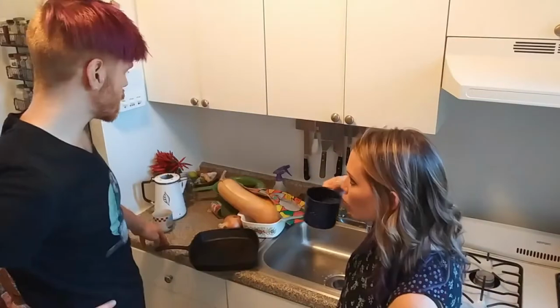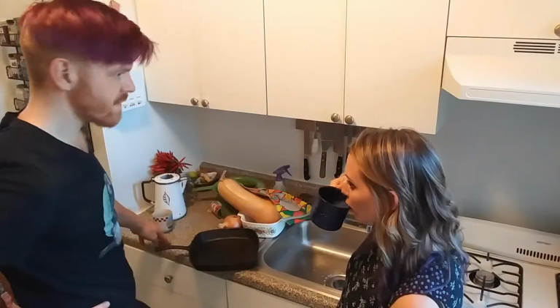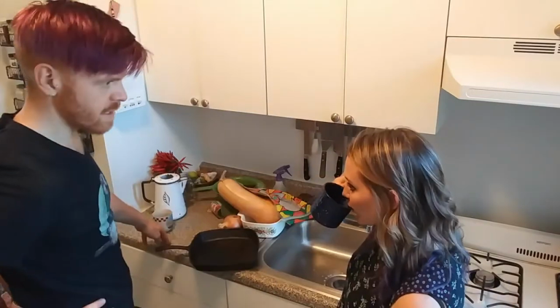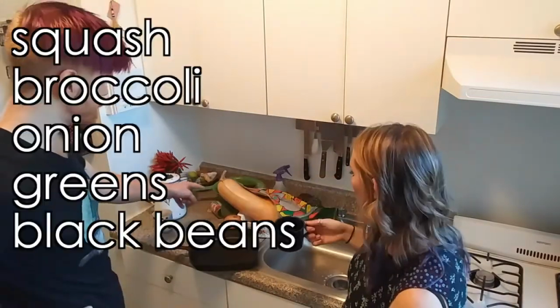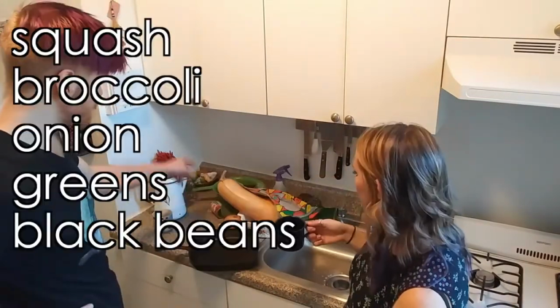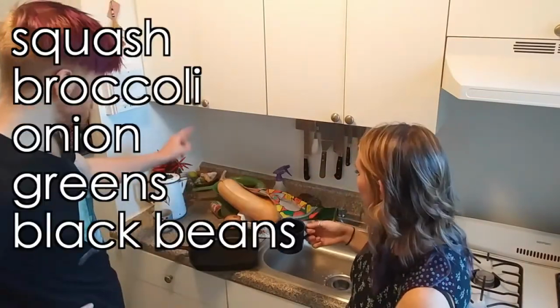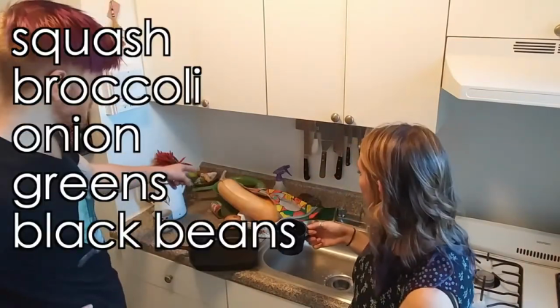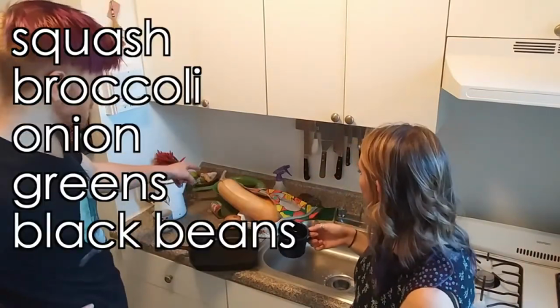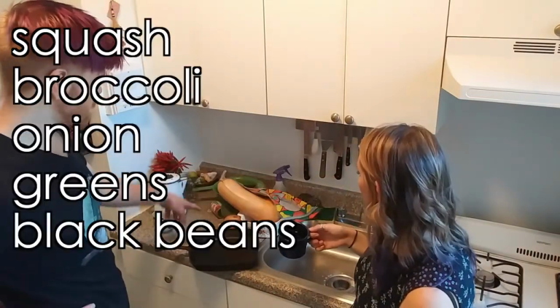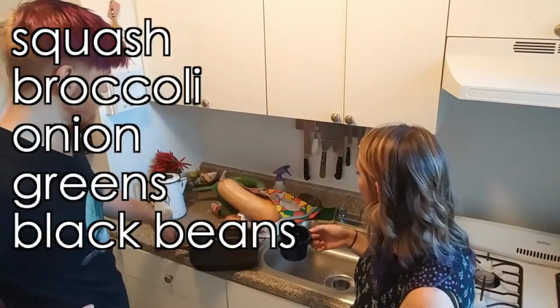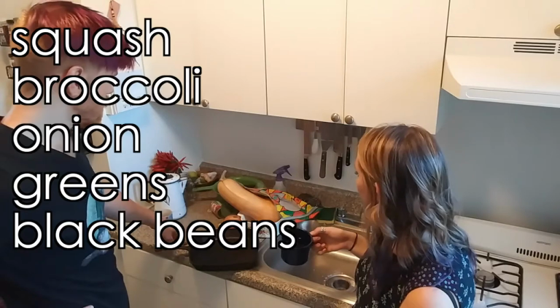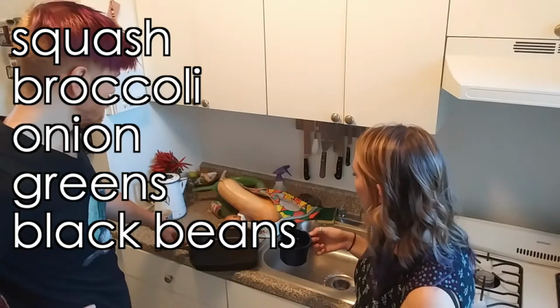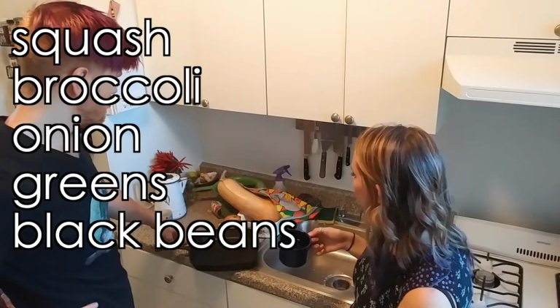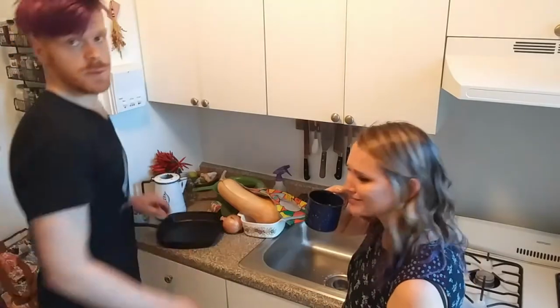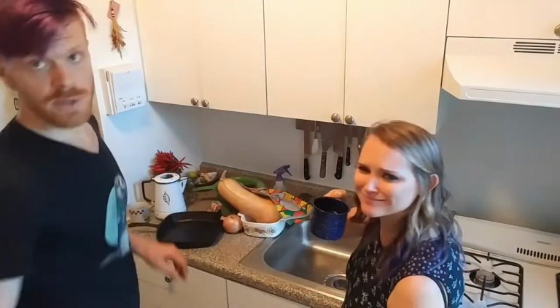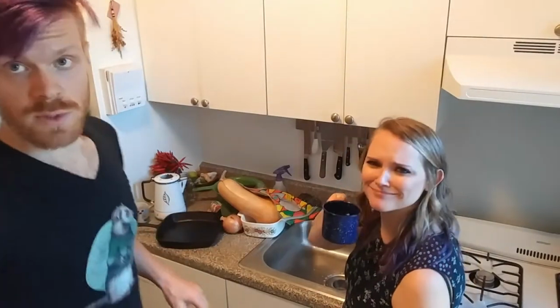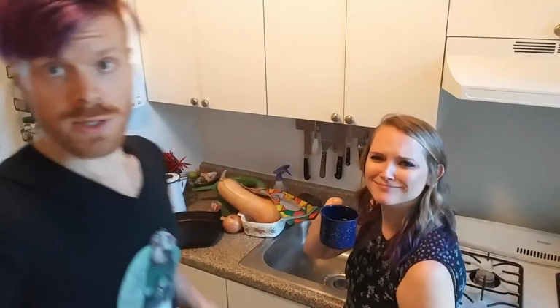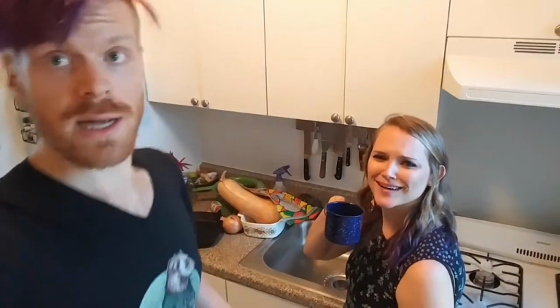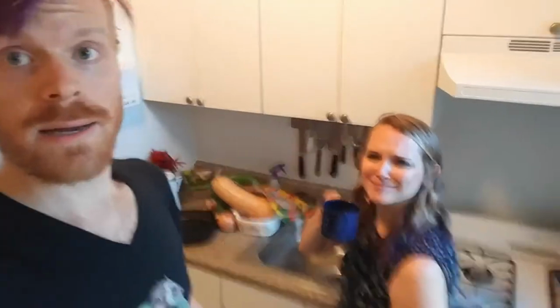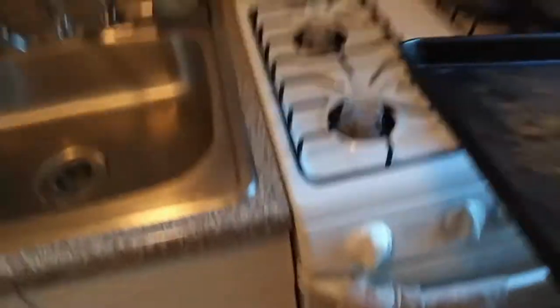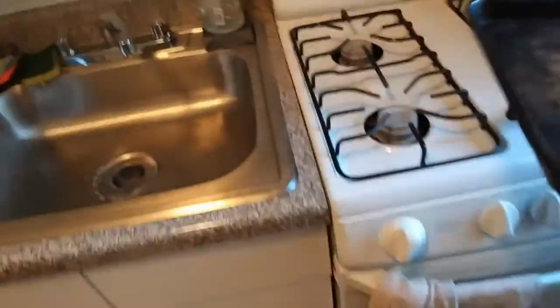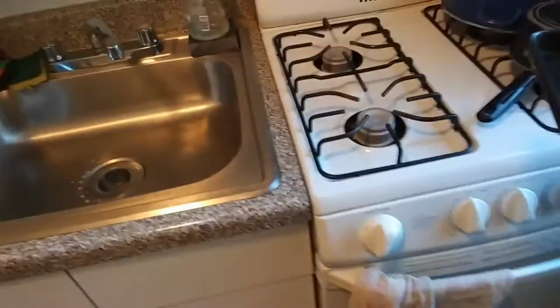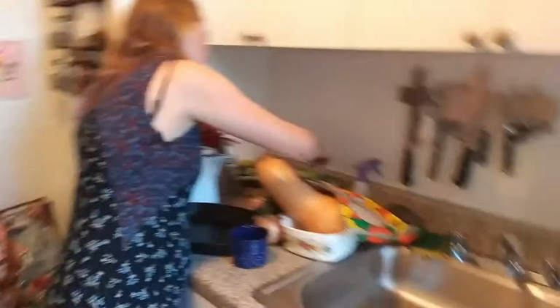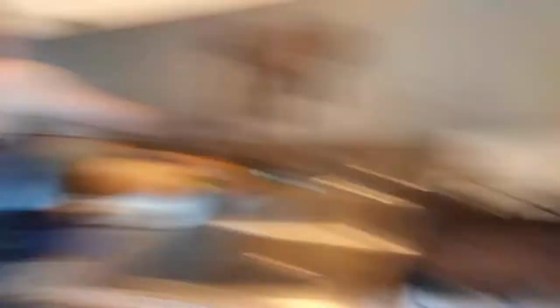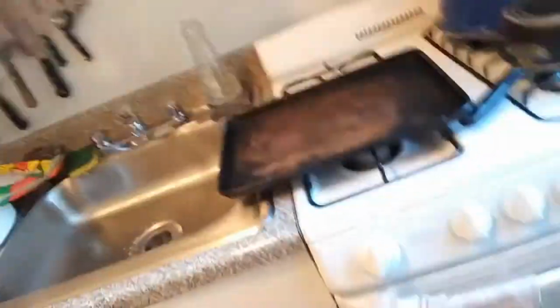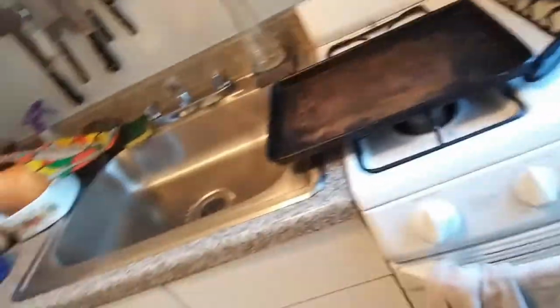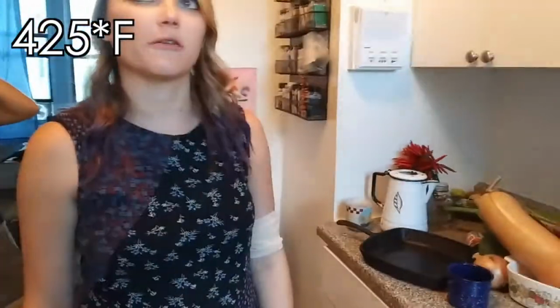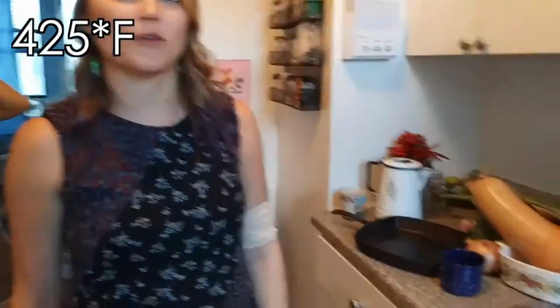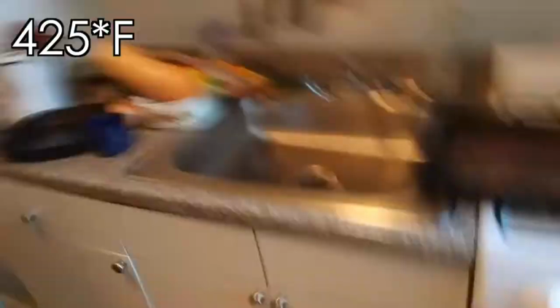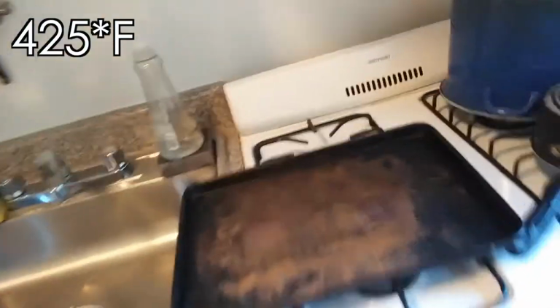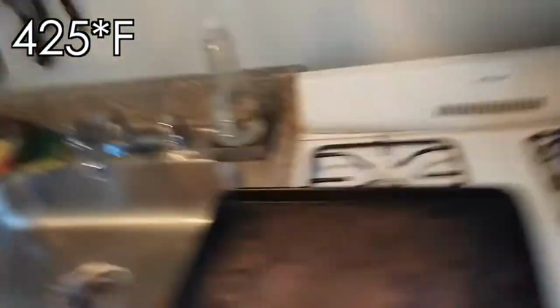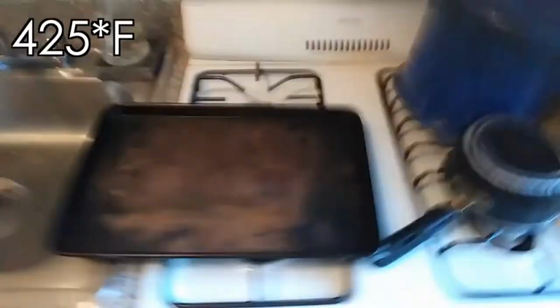So what's our filling gonna be? Squash, broccoli, onions. We're gonna roast some squash, so we gotta preheat. What's the roasting temperature? 425, right? Sure.